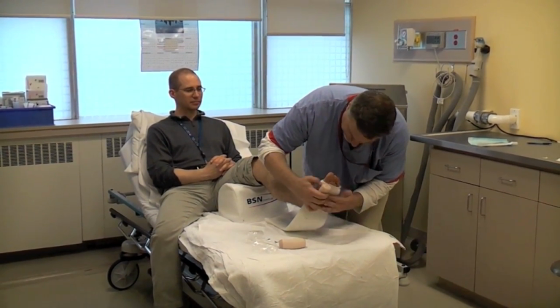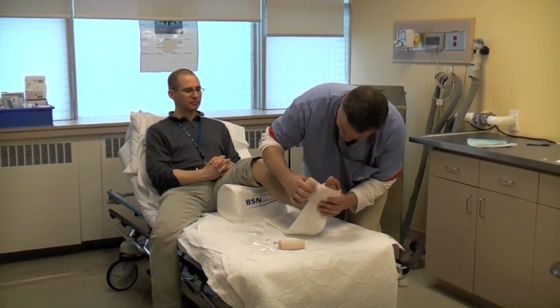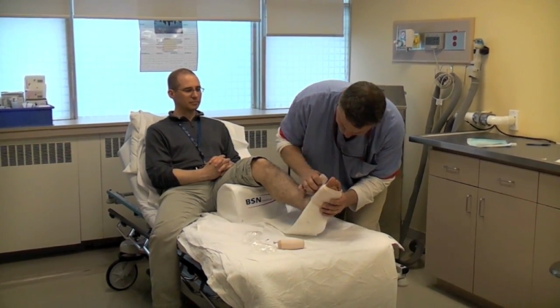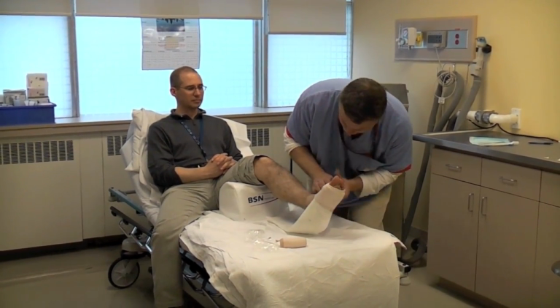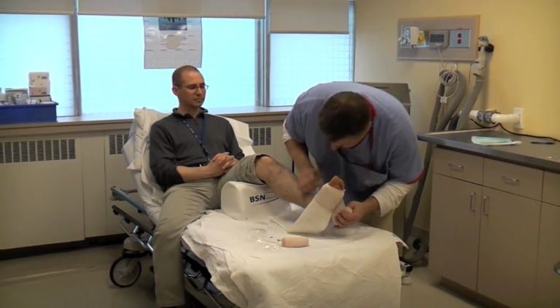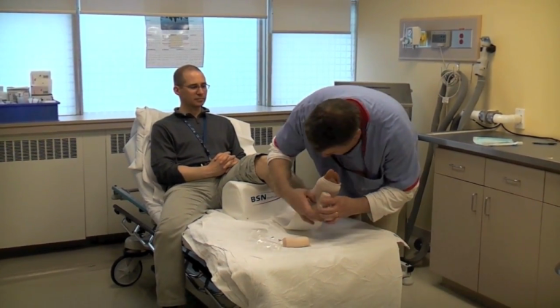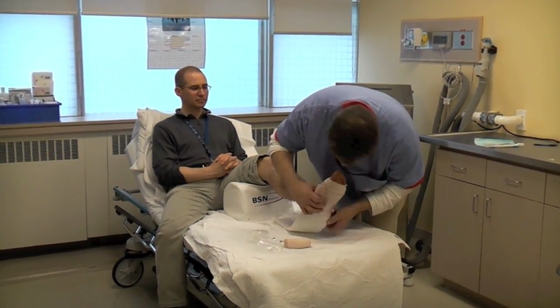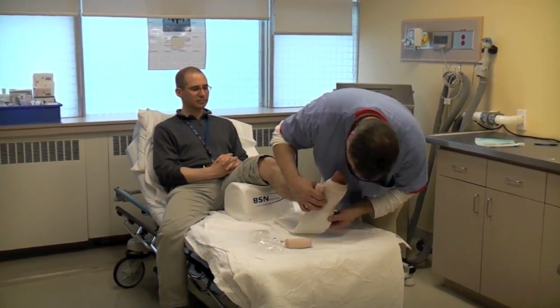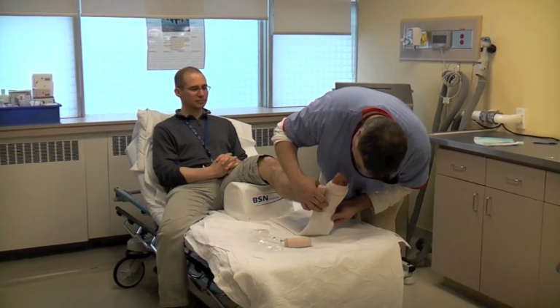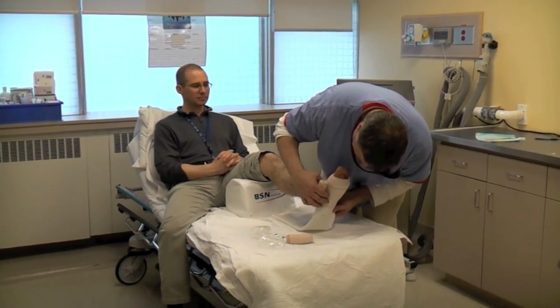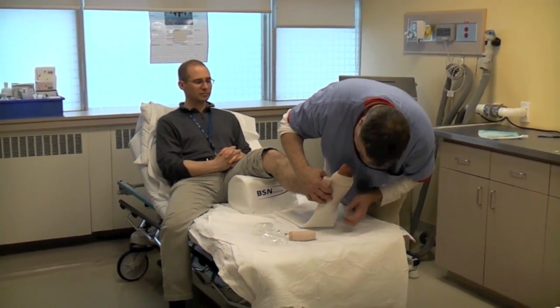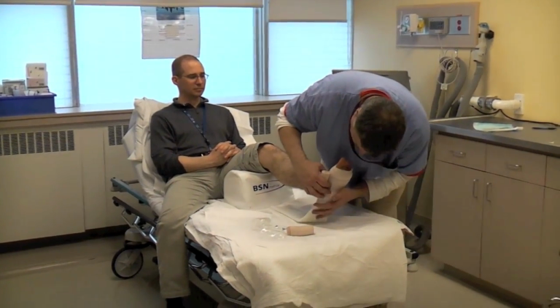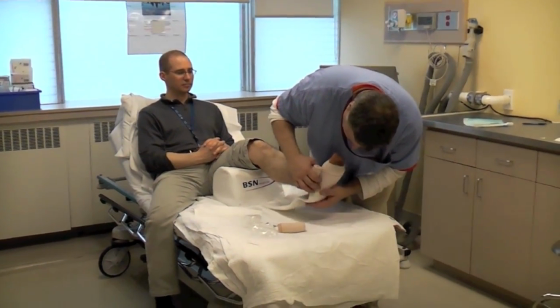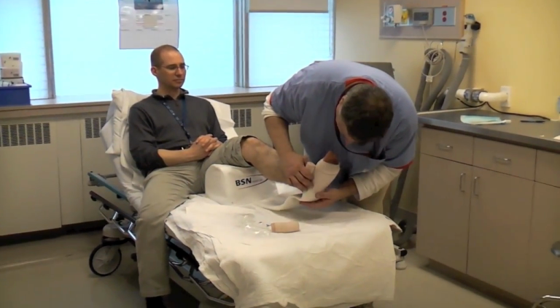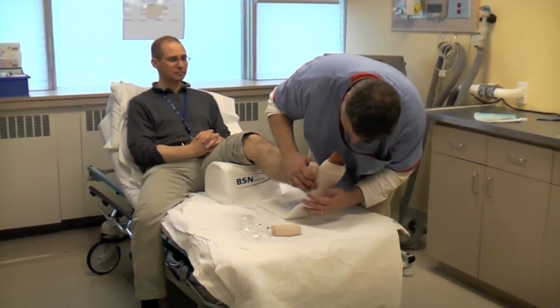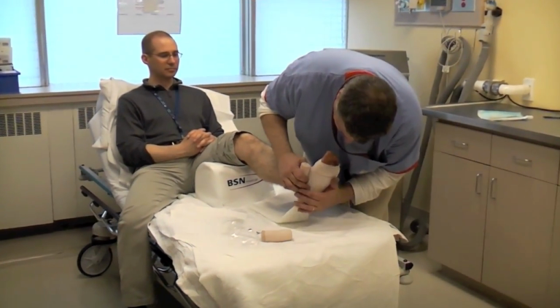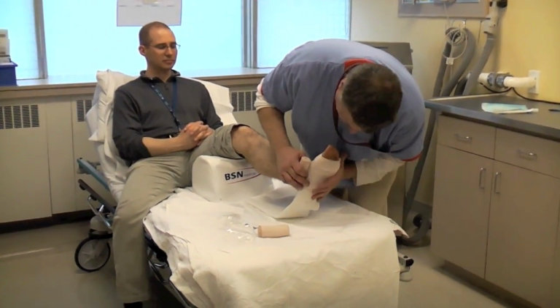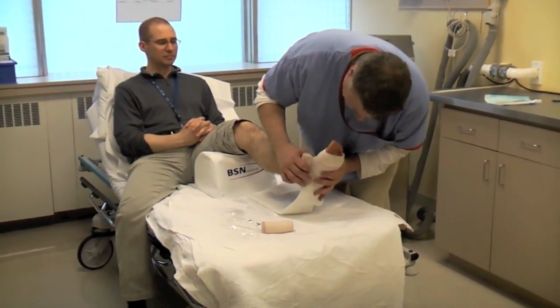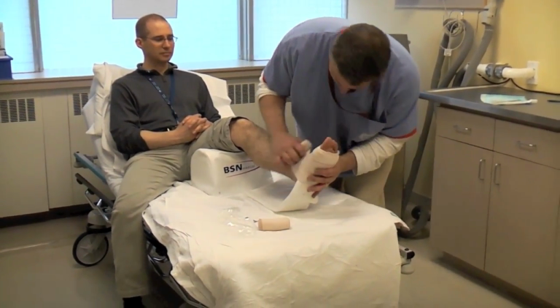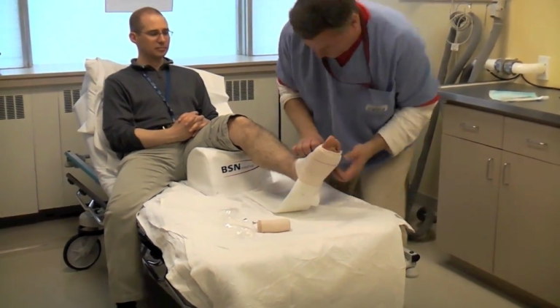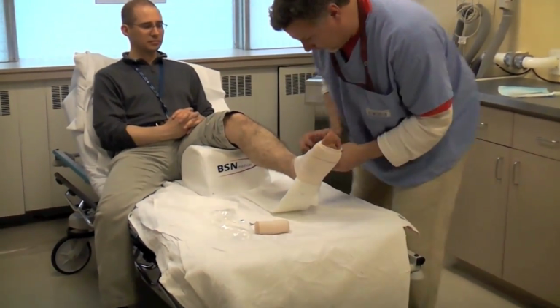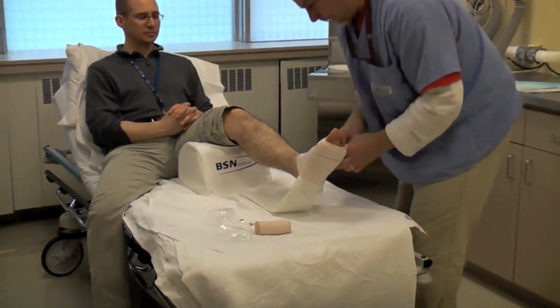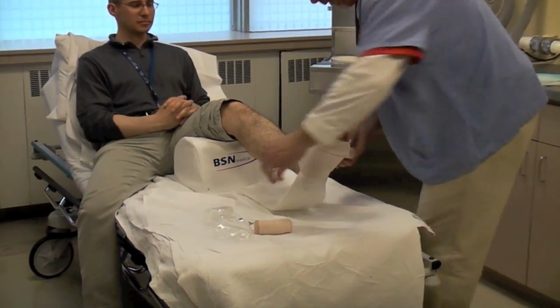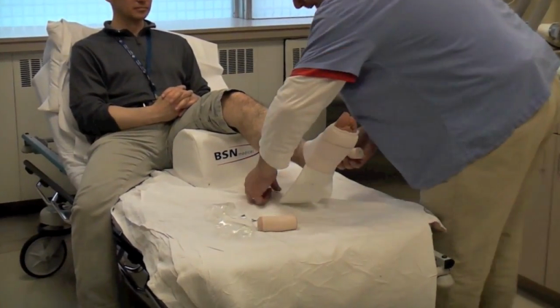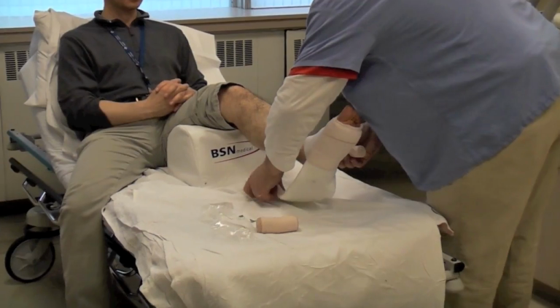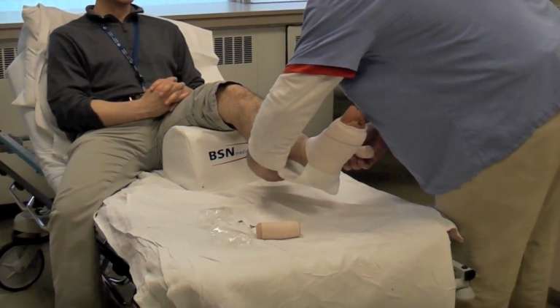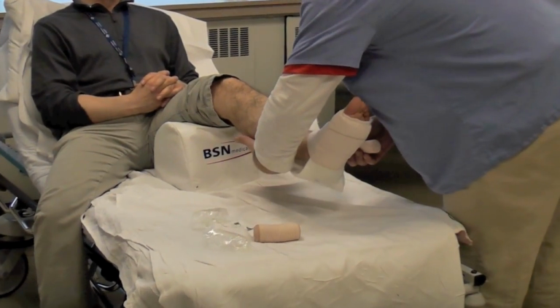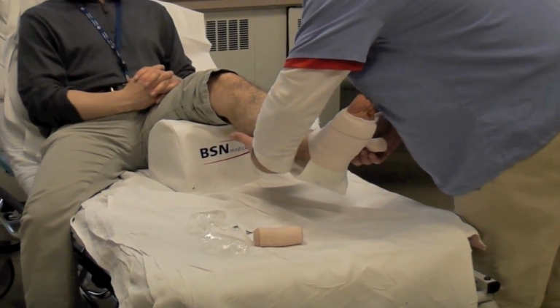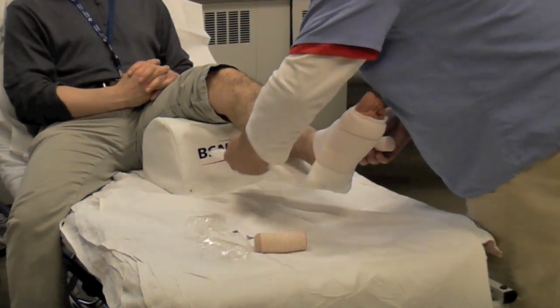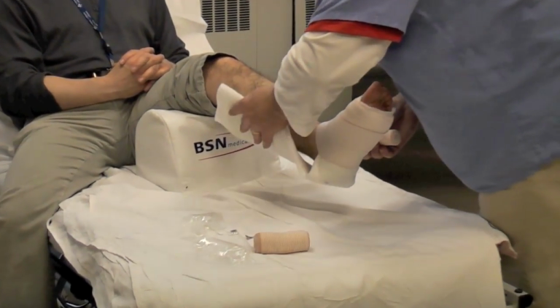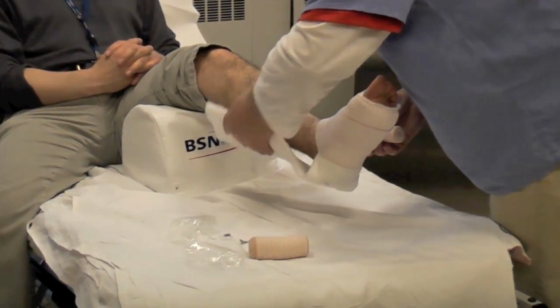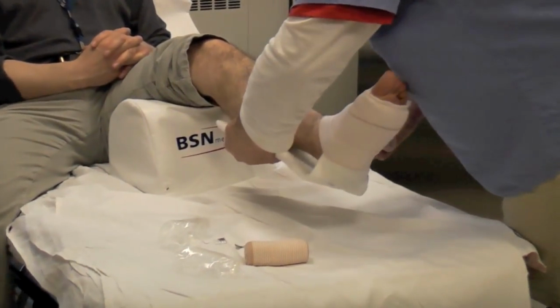Do a couple of wraps and get into the plantar arch — this is the important part. Straighten the cast prior to going up the leg, because sometimes as you come up you find your cast is anterior or medial.